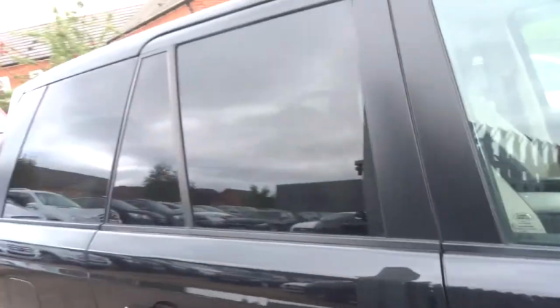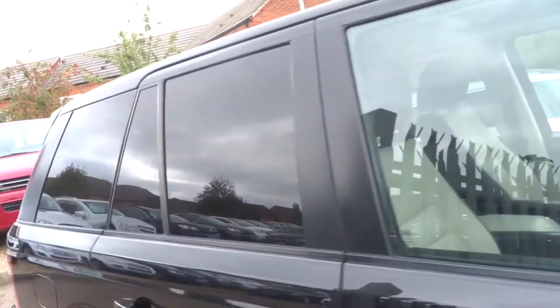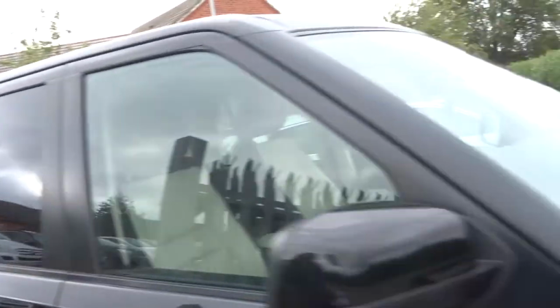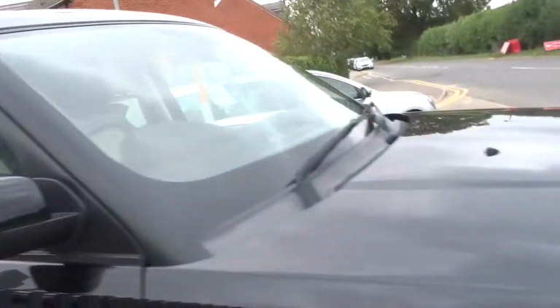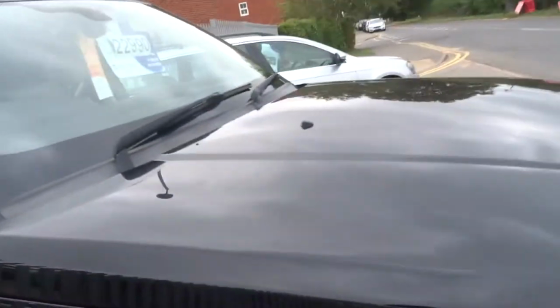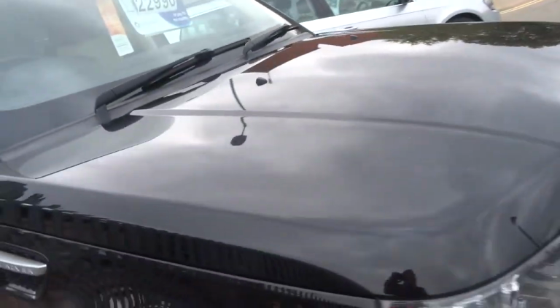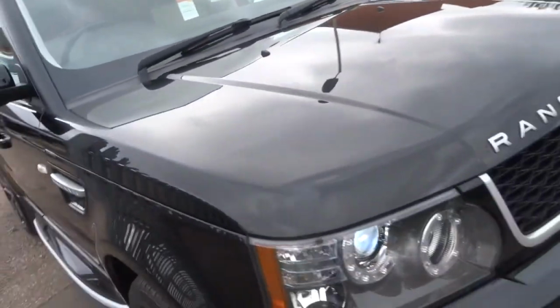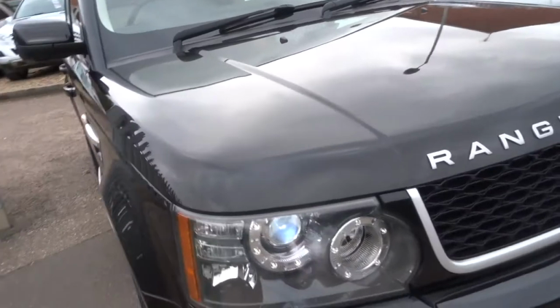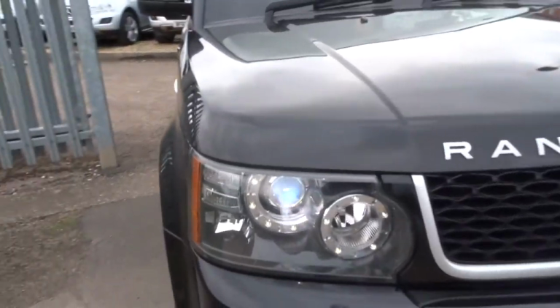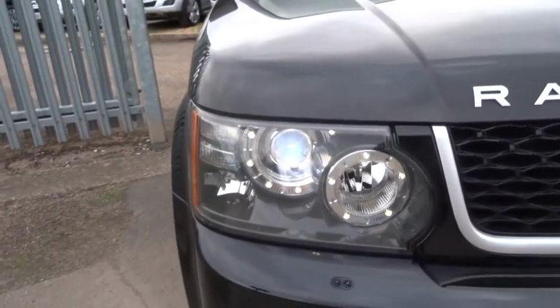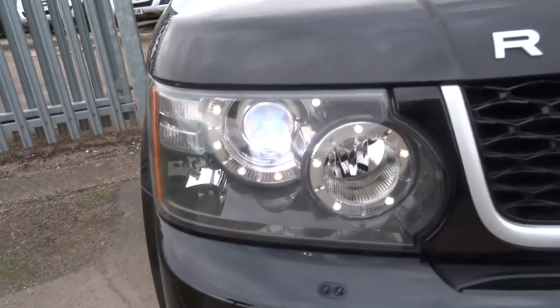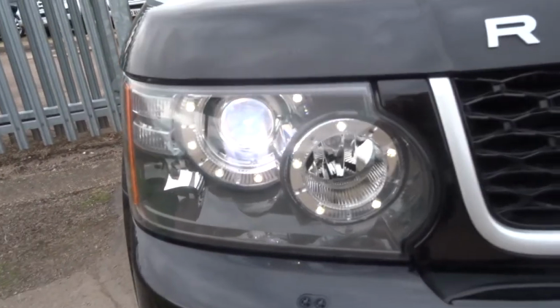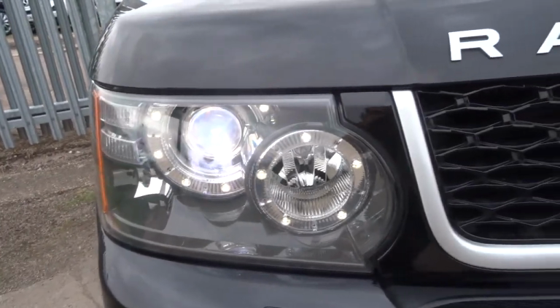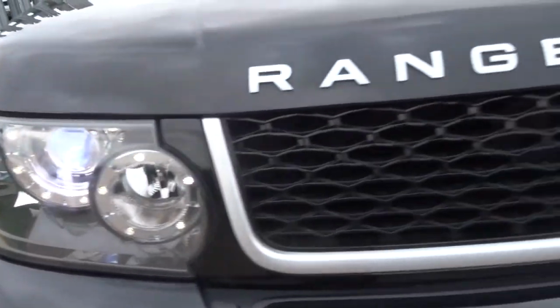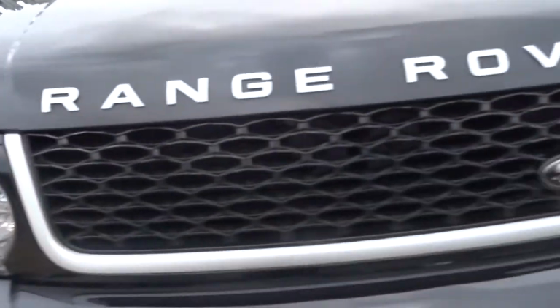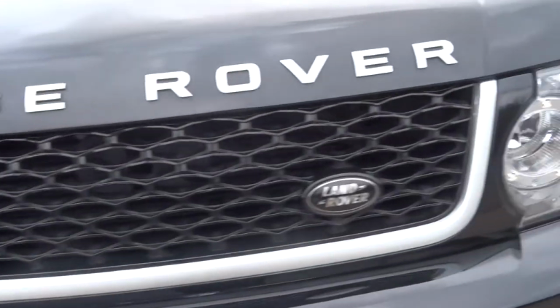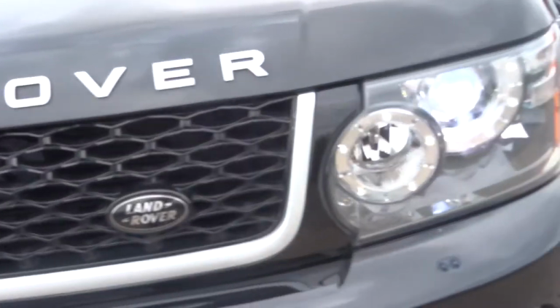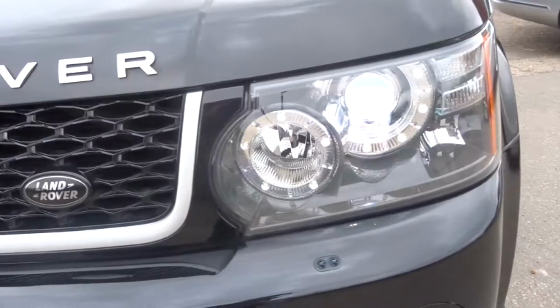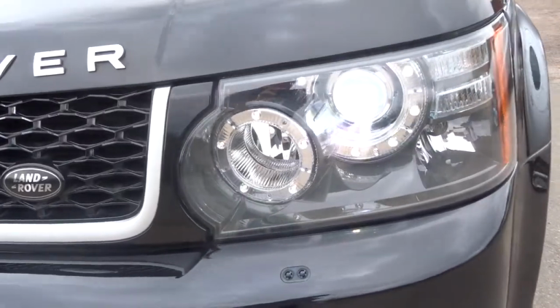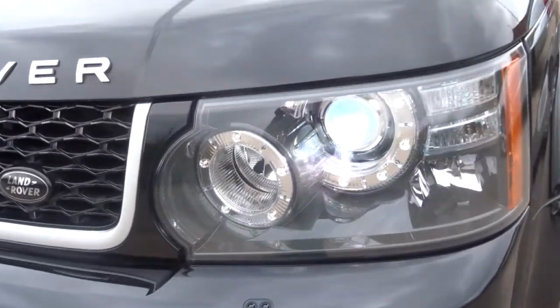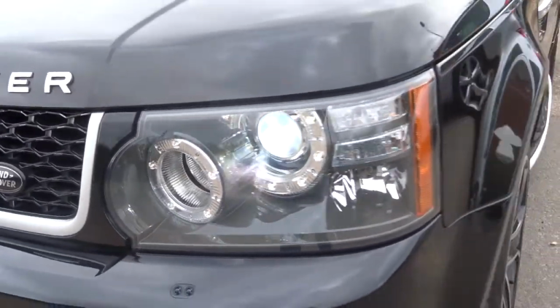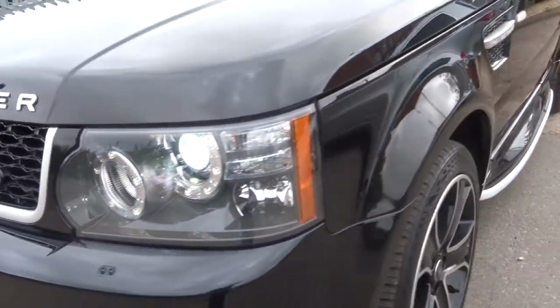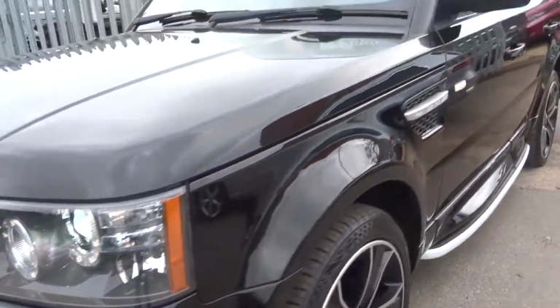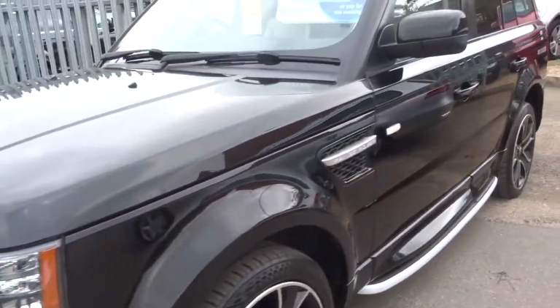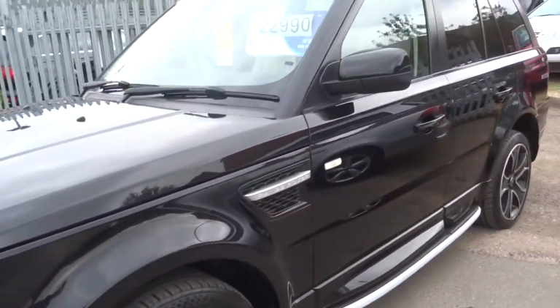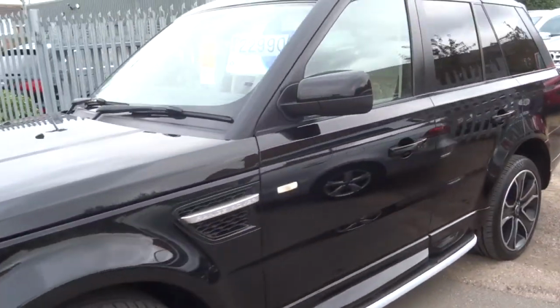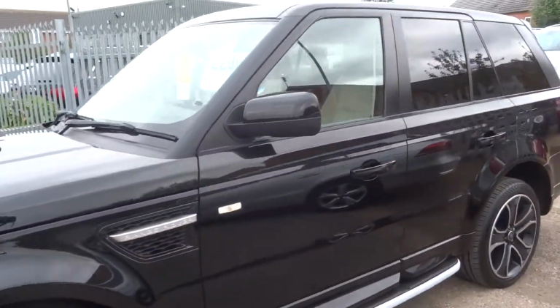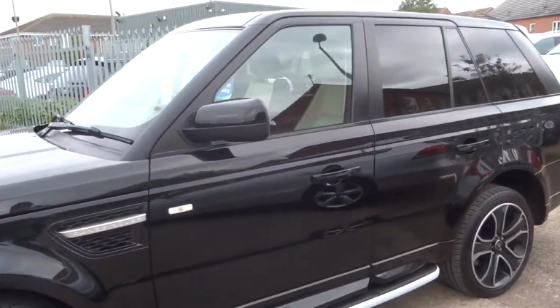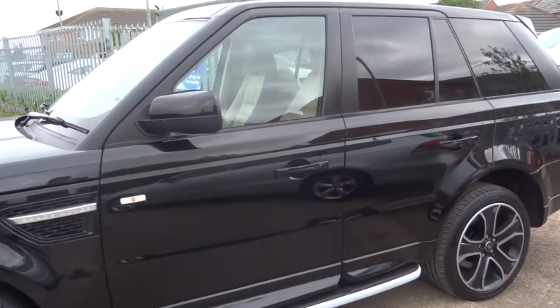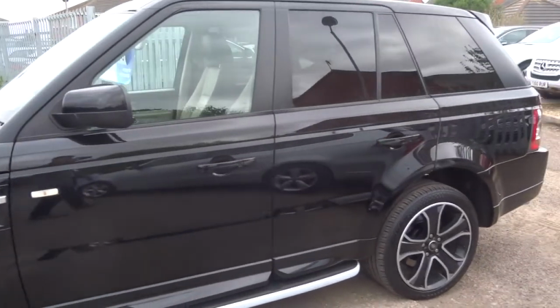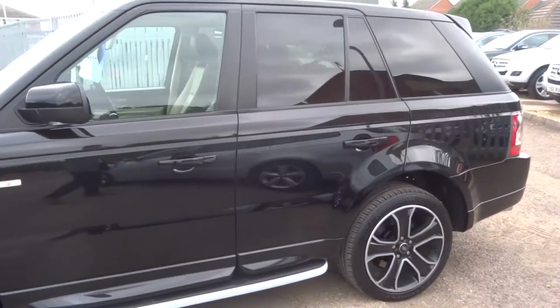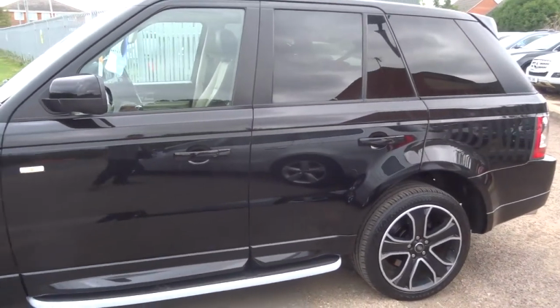Privacy glass. We offer finance with very competitive rates — give us a call for a quote. If you'd like a test drive, give us a call and we'll see if we can get that organised for you.